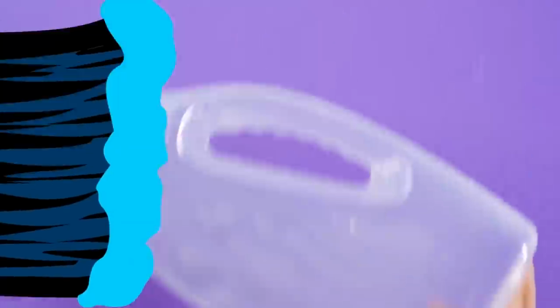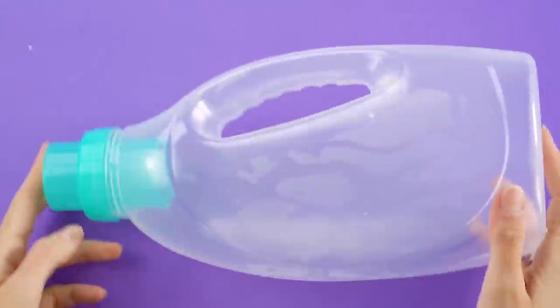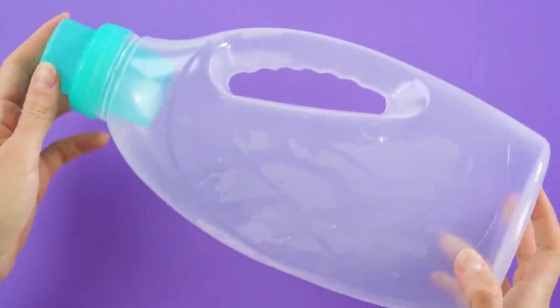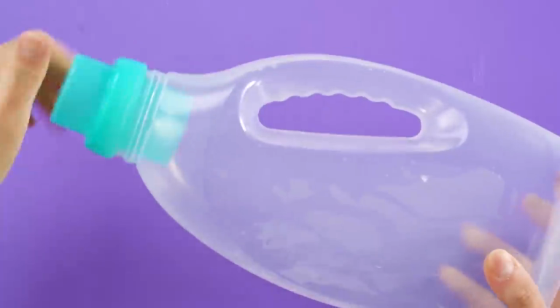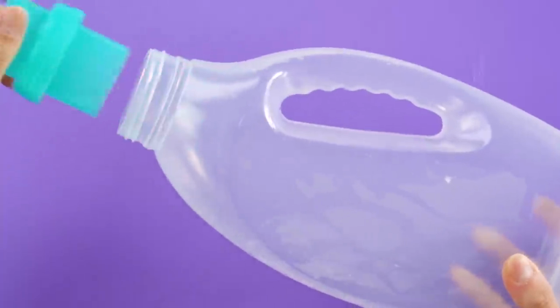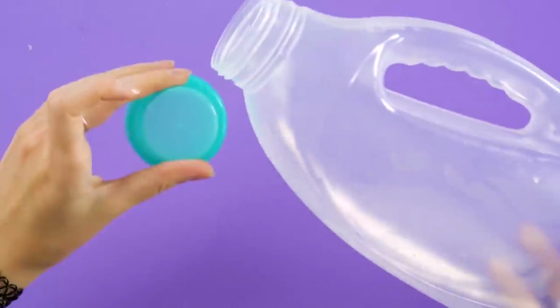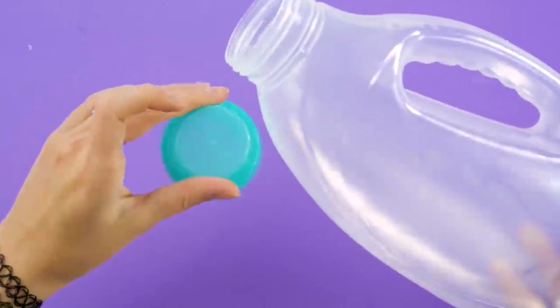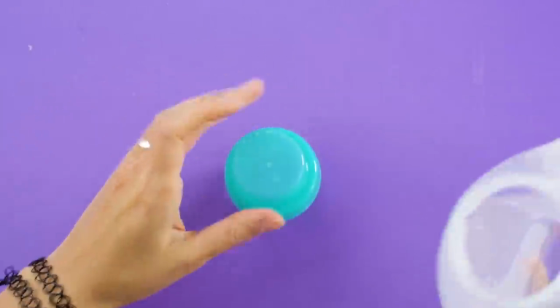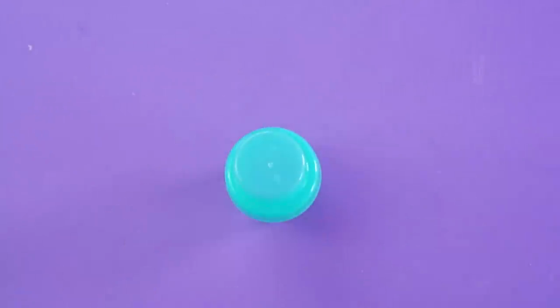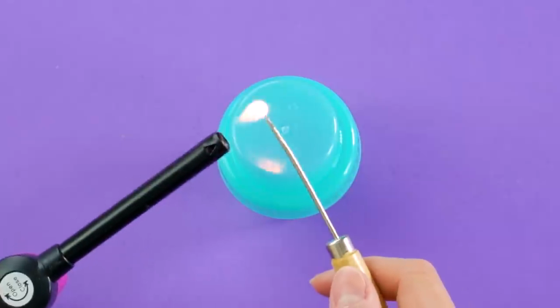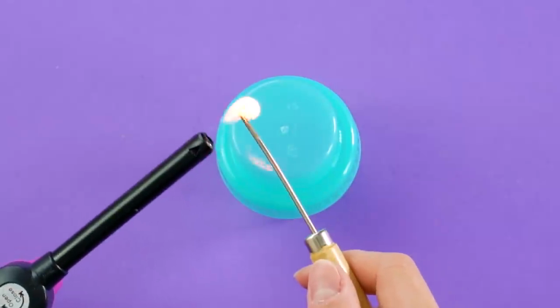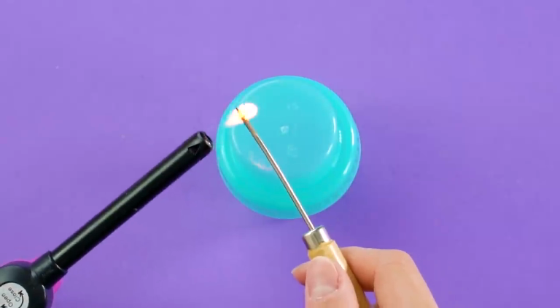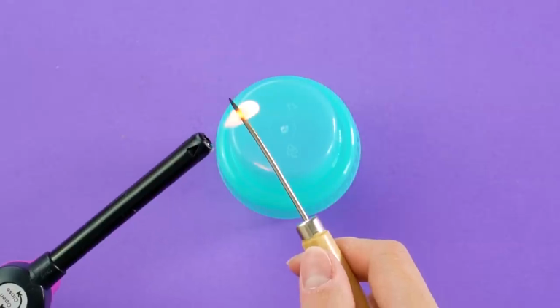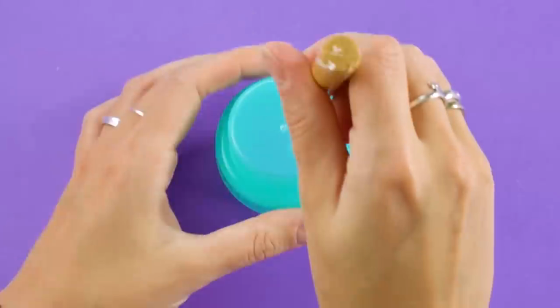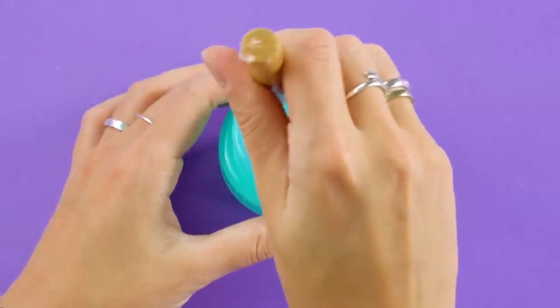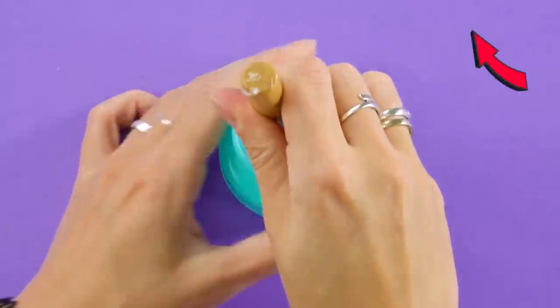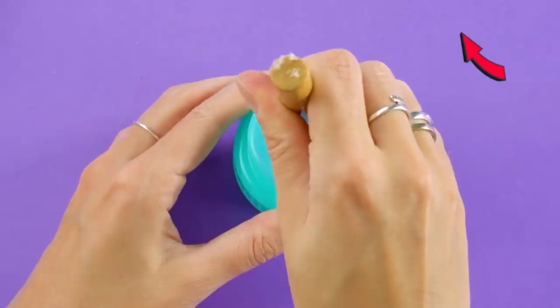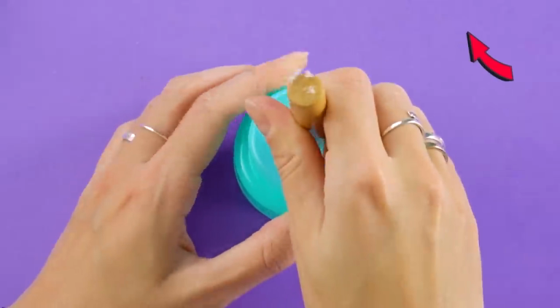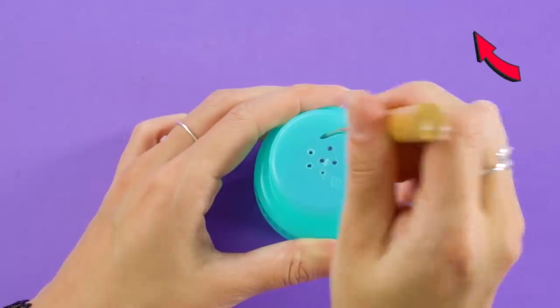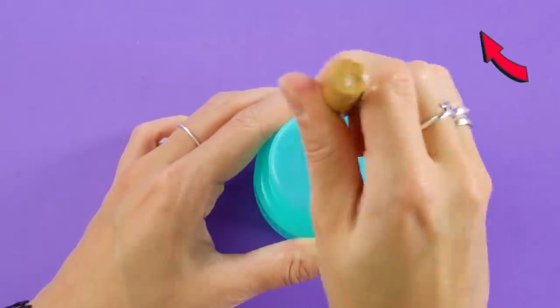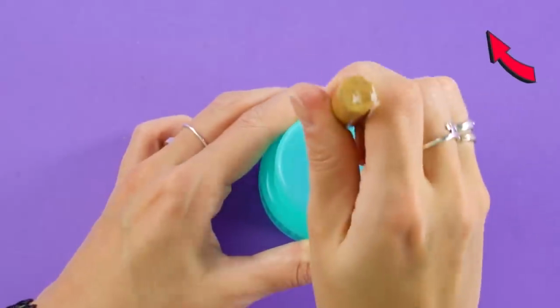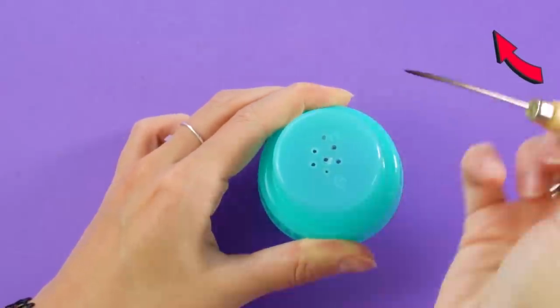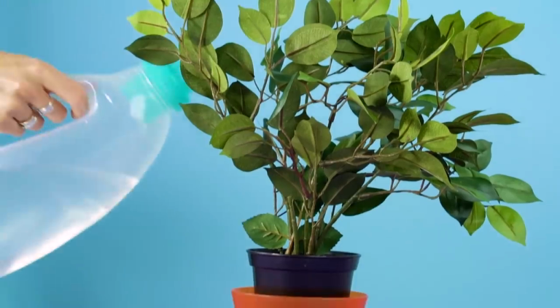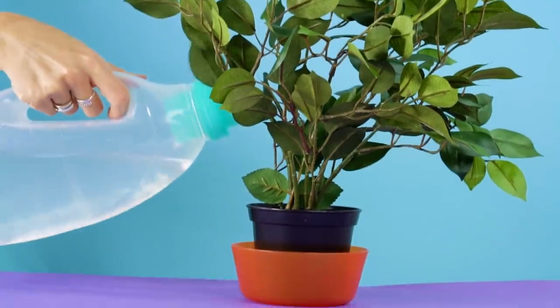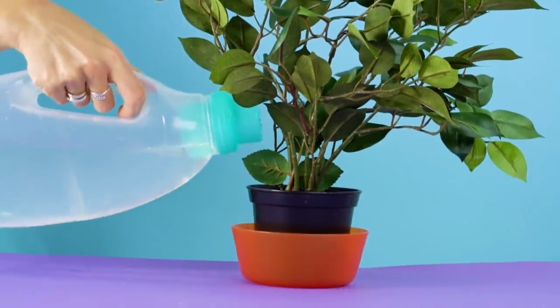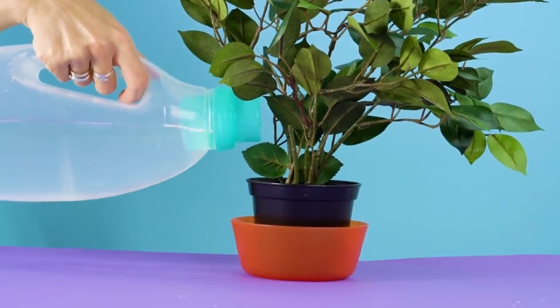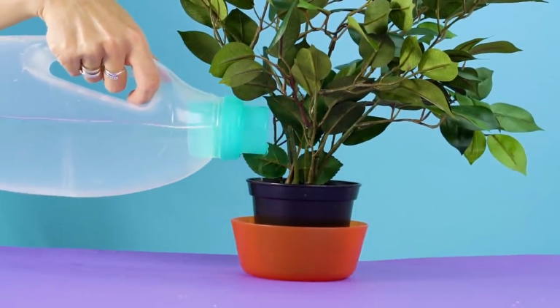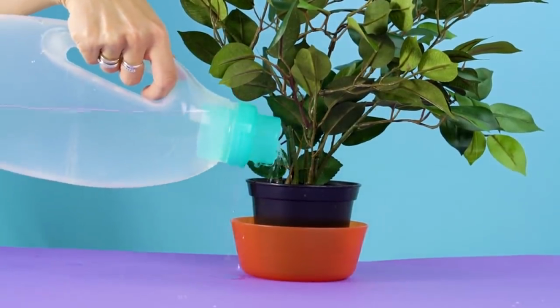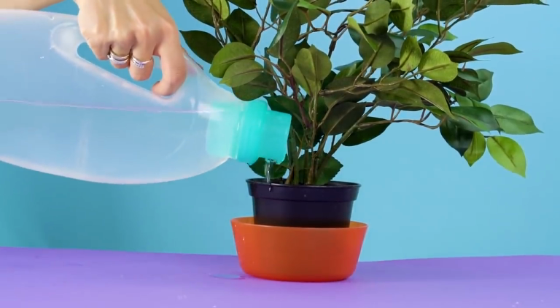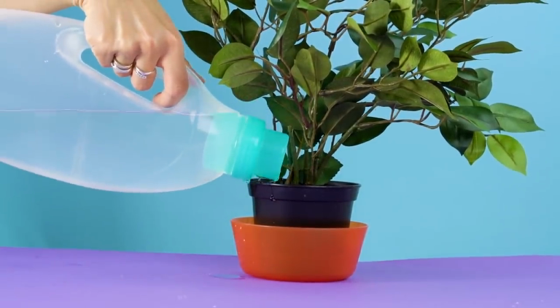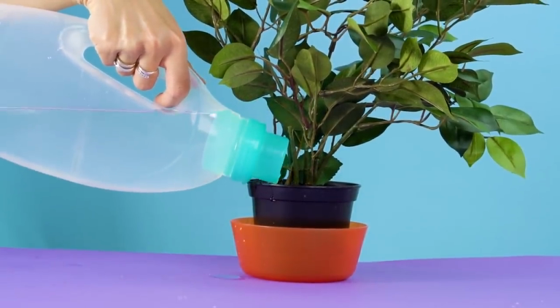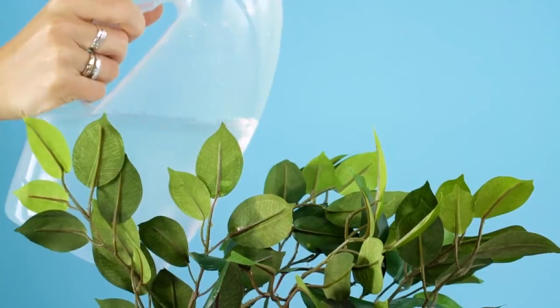Take the lid from your laundry detergent container. Heat up an ice pack and poke several holes through the plastic. That's all you have to do to take it from a plastic detergent container lid to a watering can for your plants.